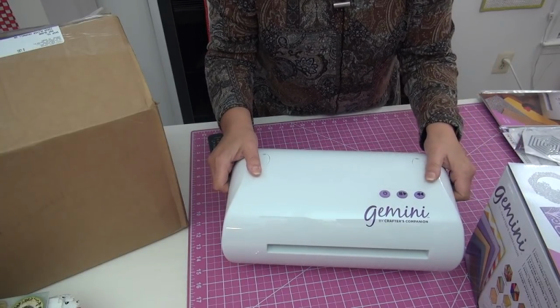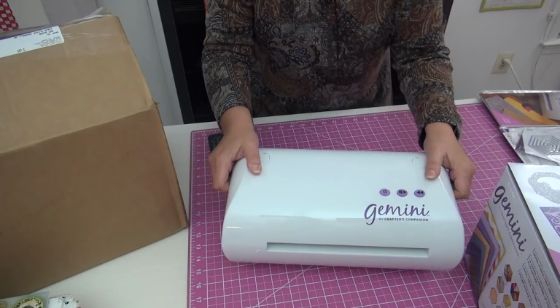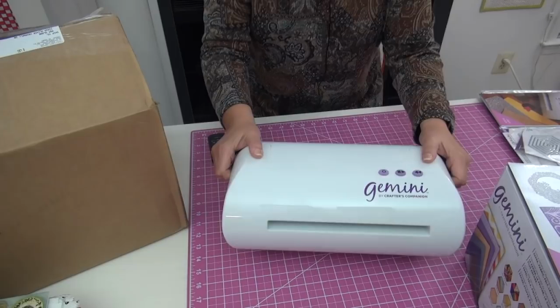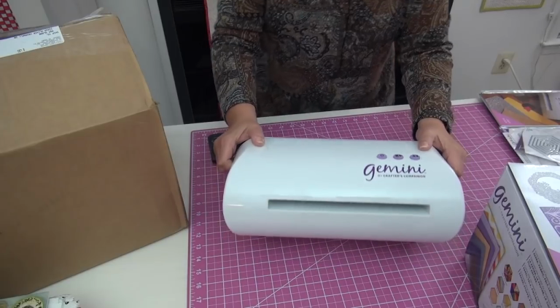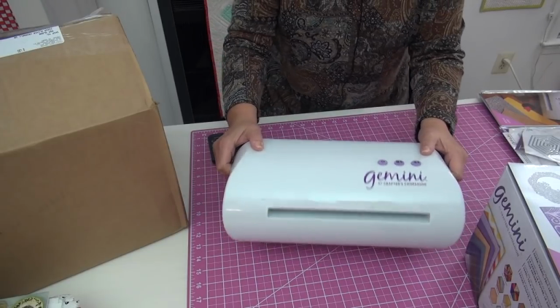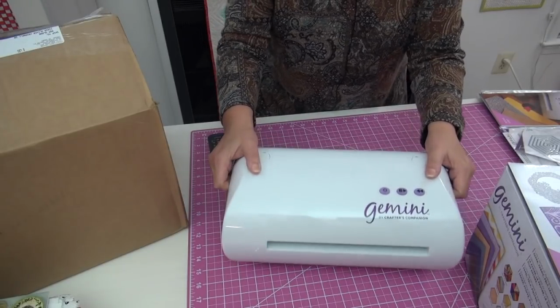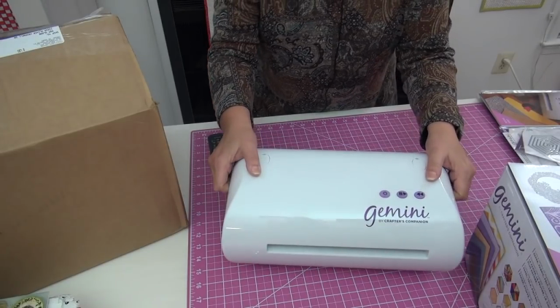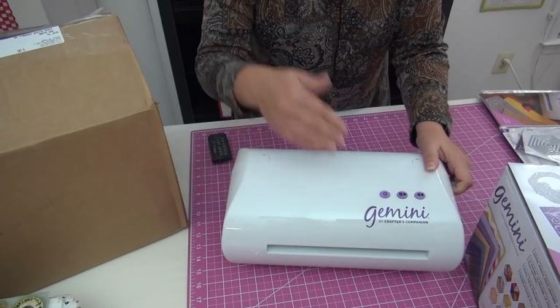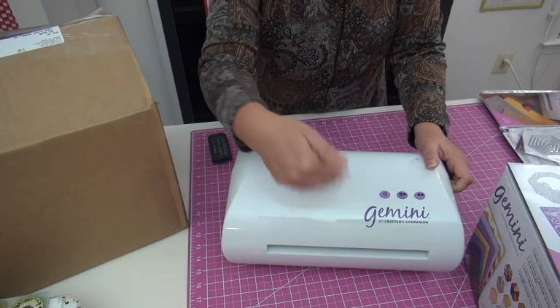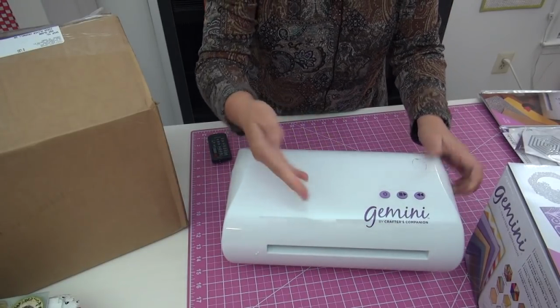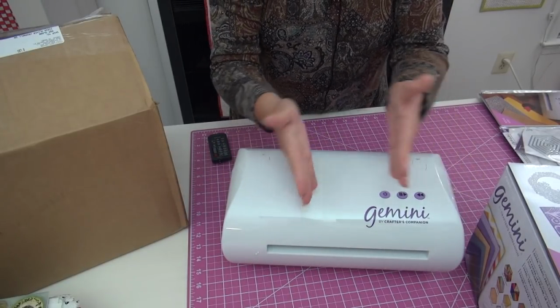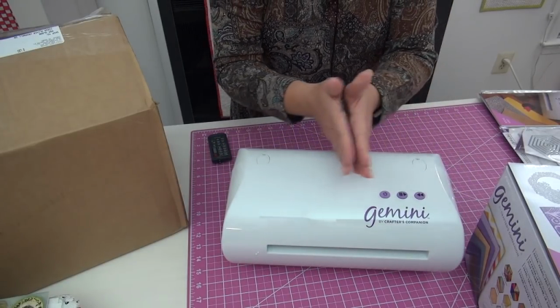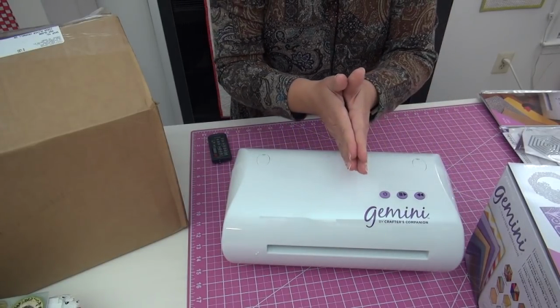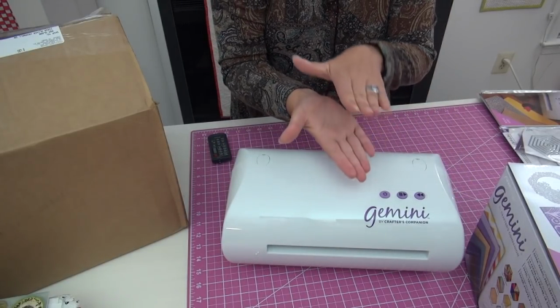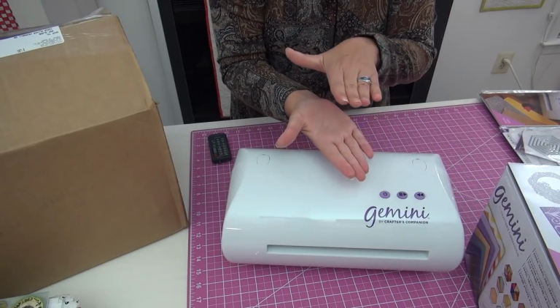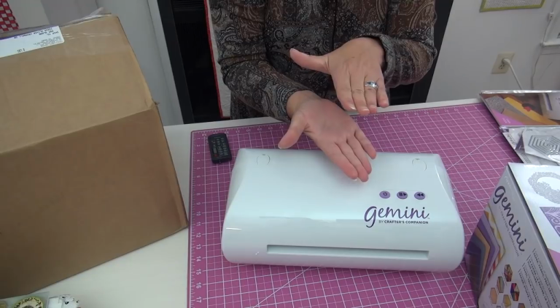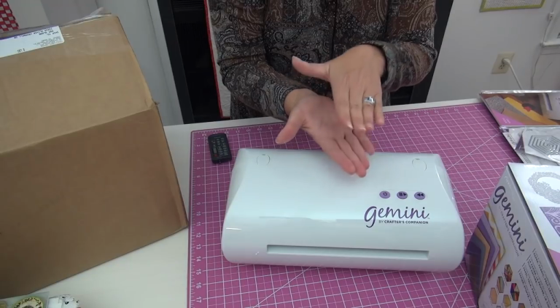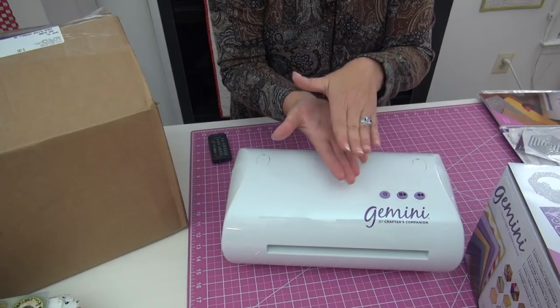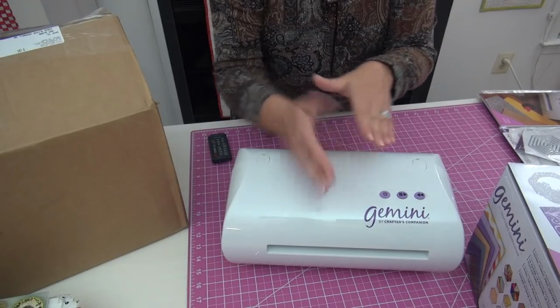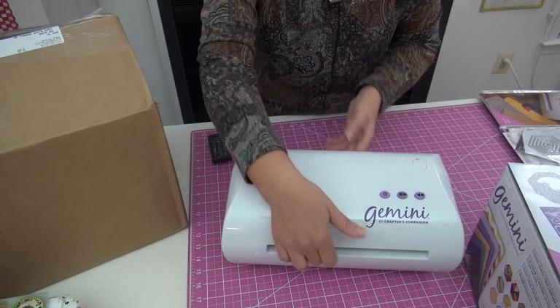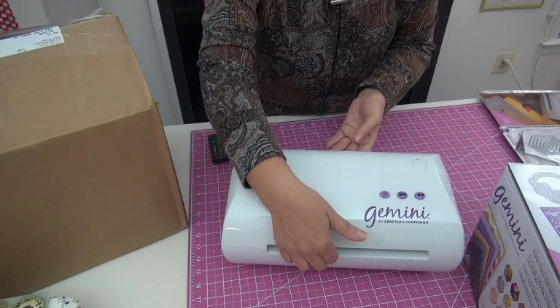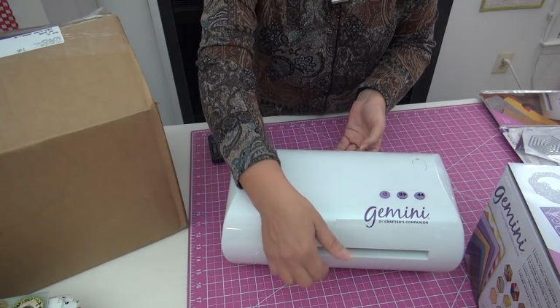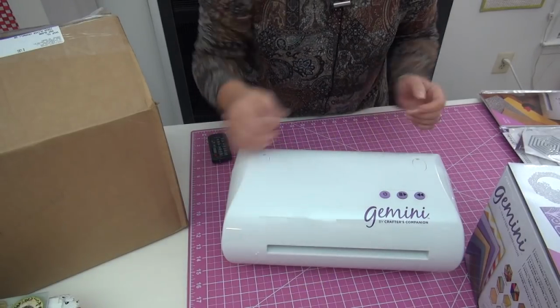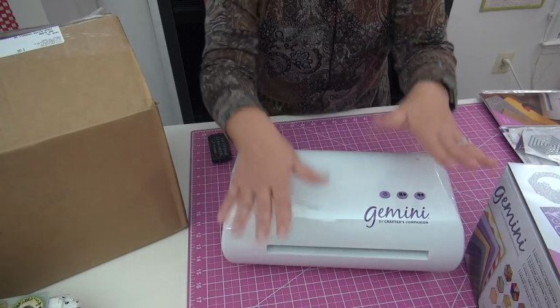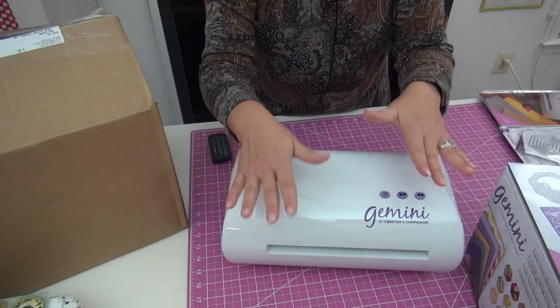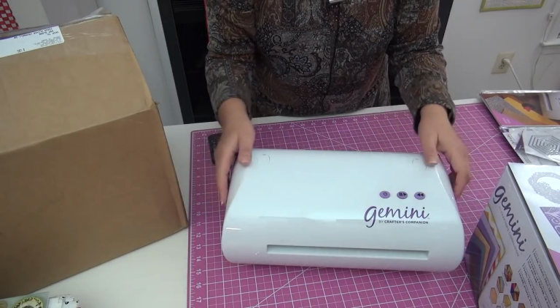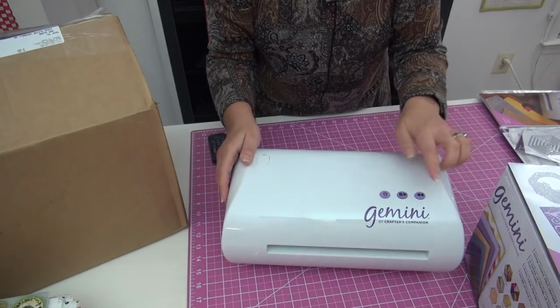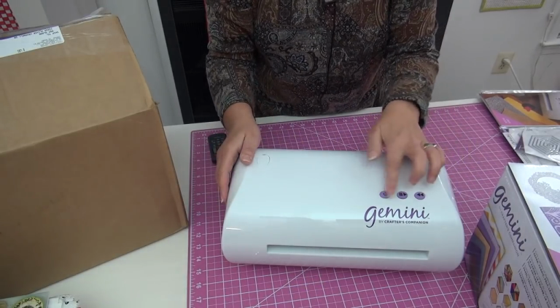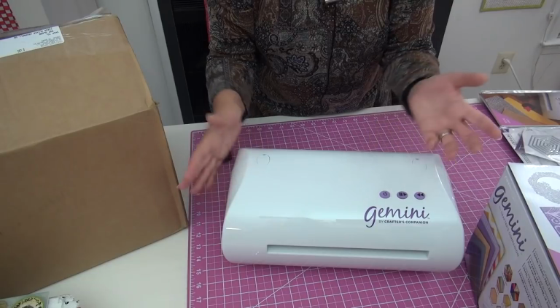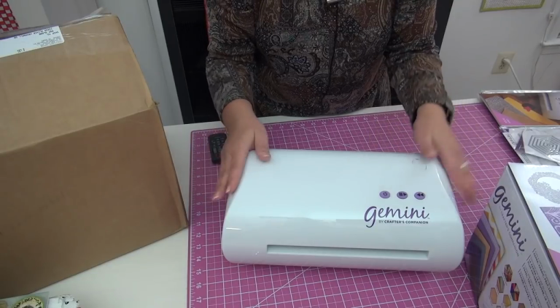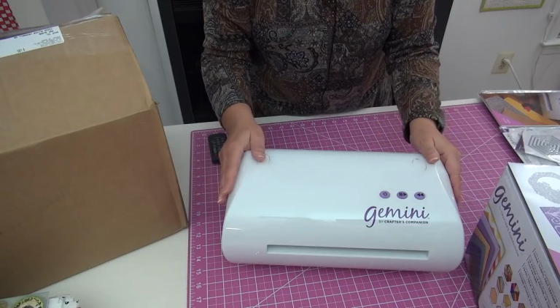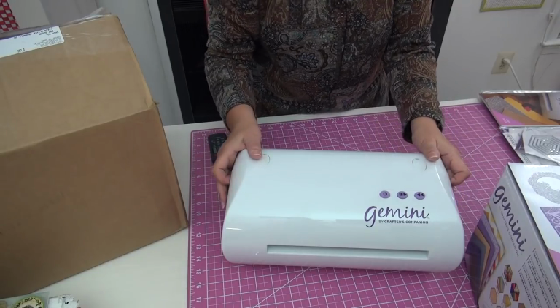Jen Tyrone of Crafters Companion is at the link showing you how to make this sandwich of the fabric, the dies and everything, and put it in the hole and it'll come out the other end just by pushing a button — all super simple.